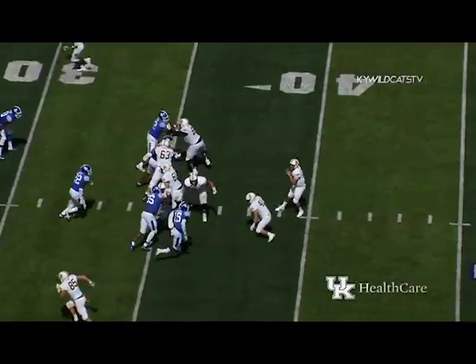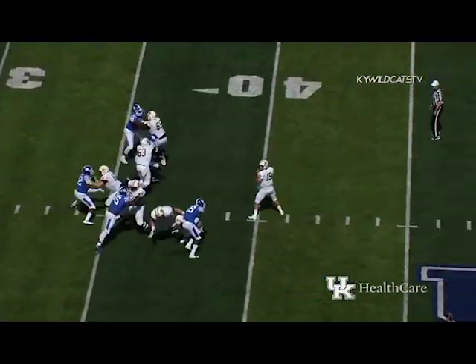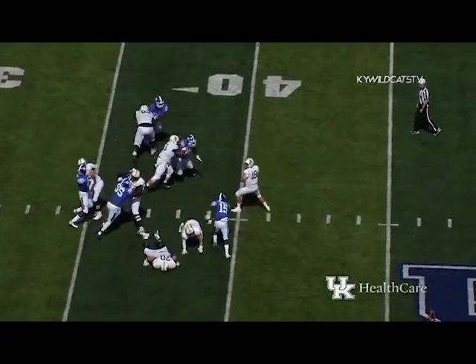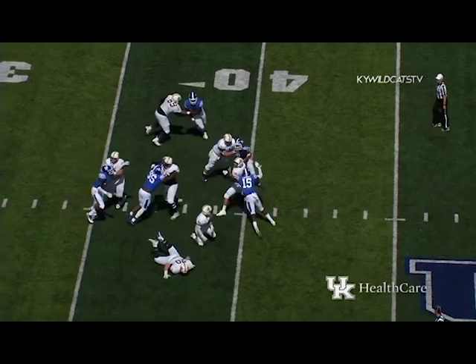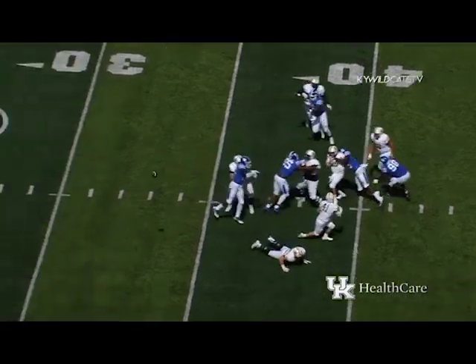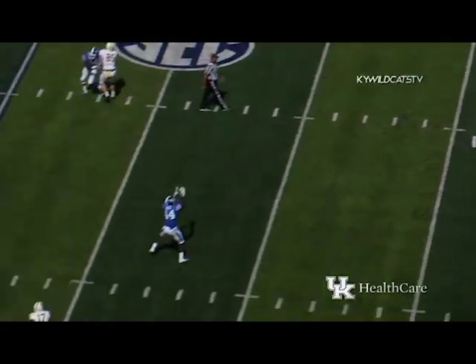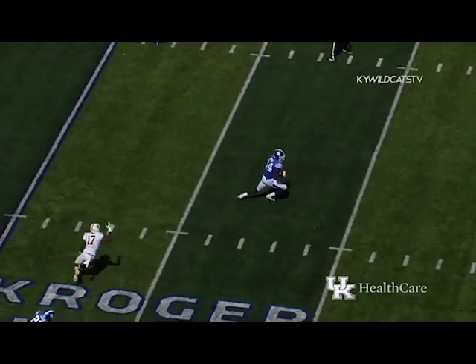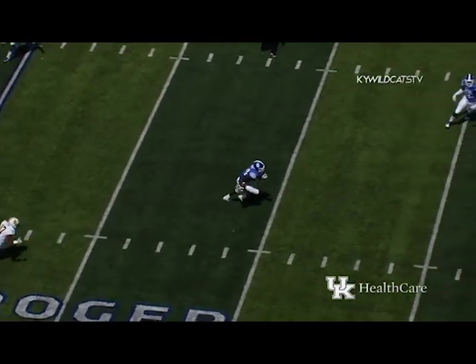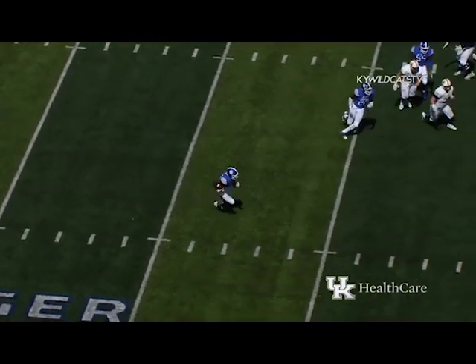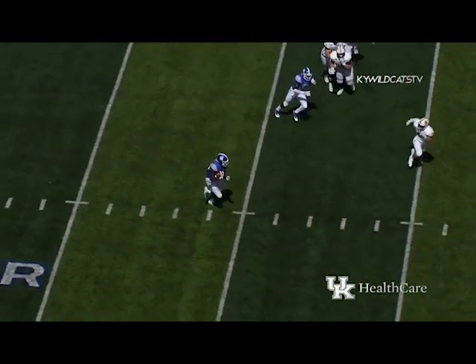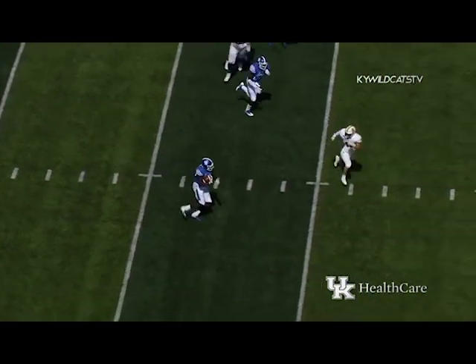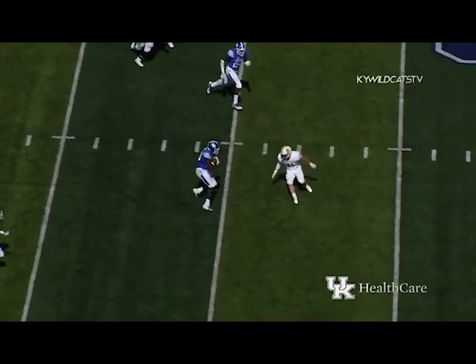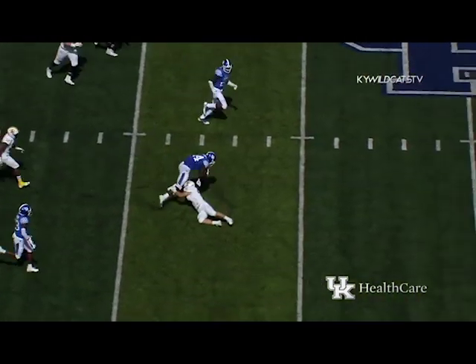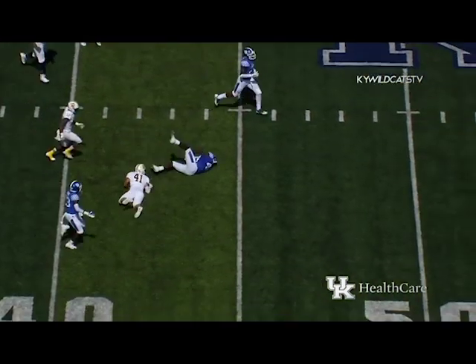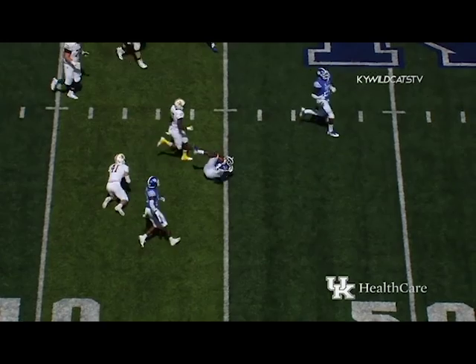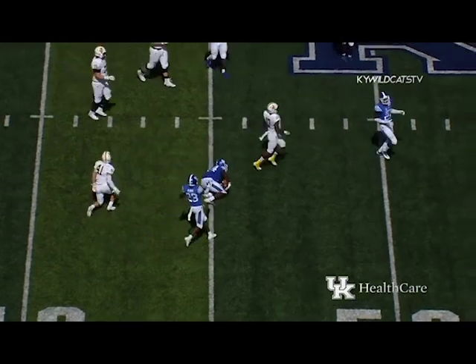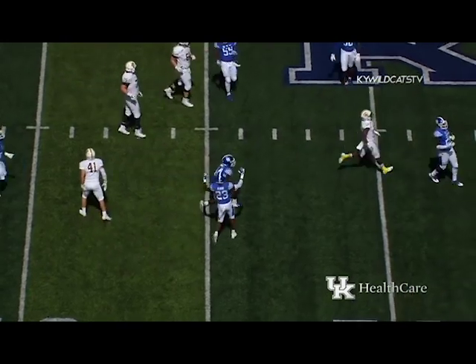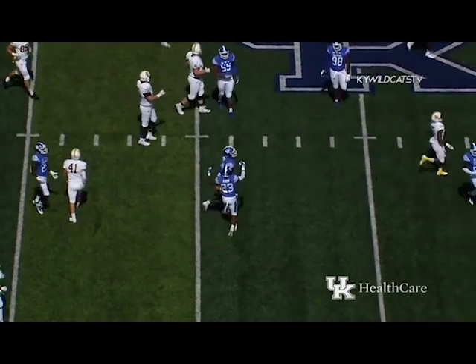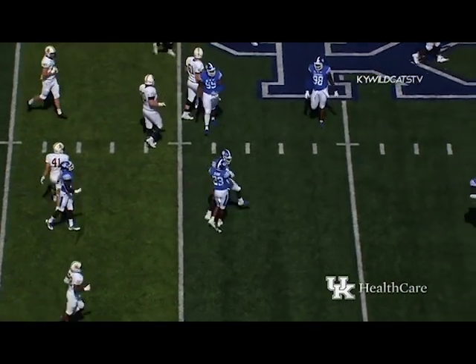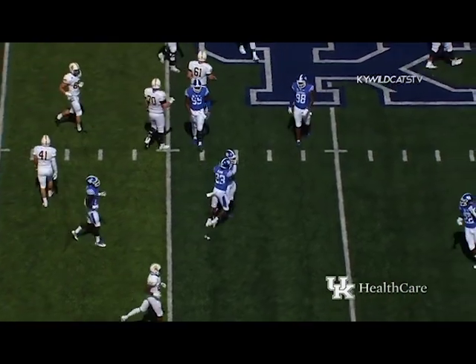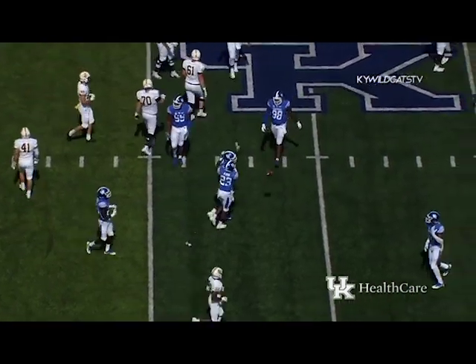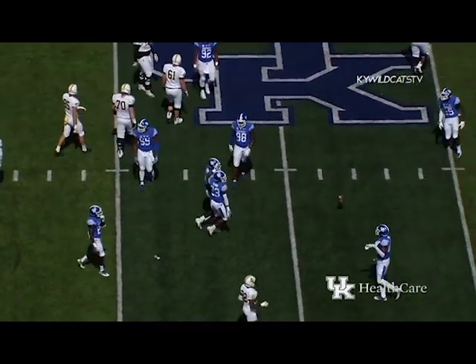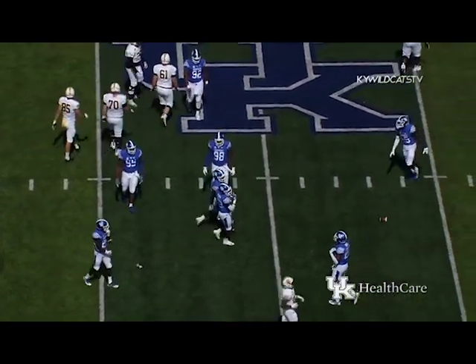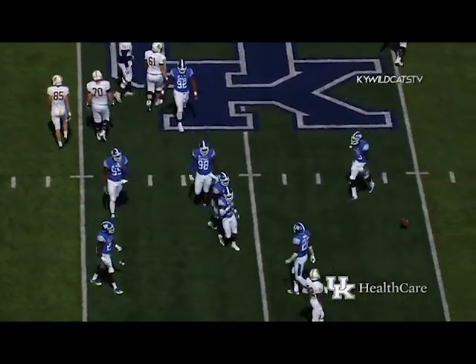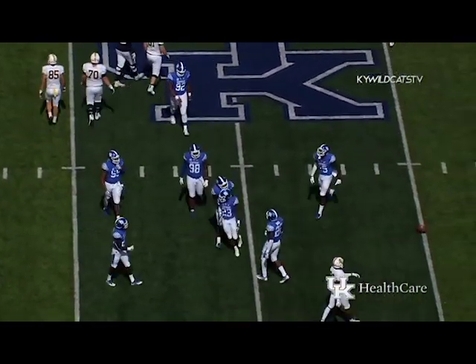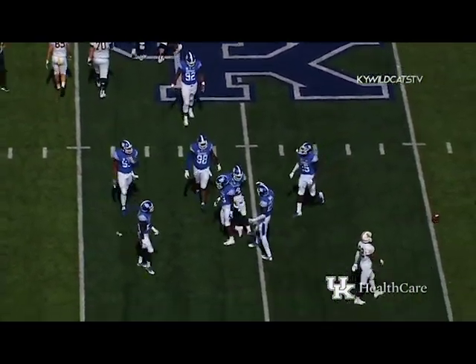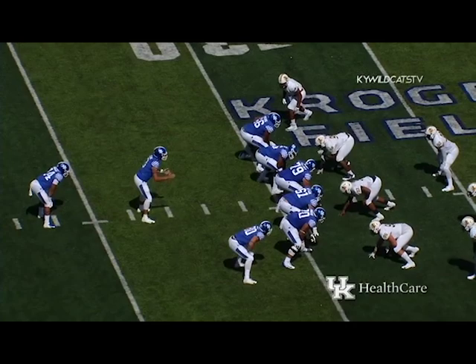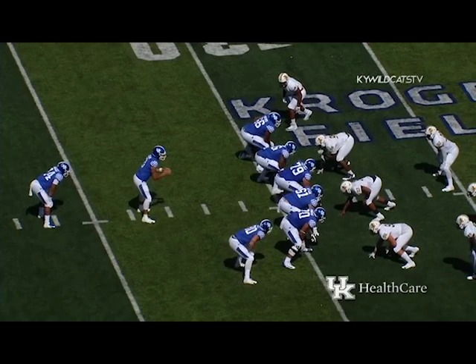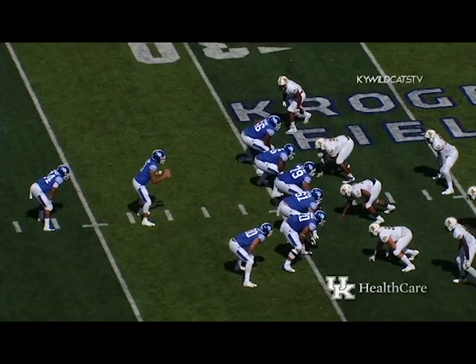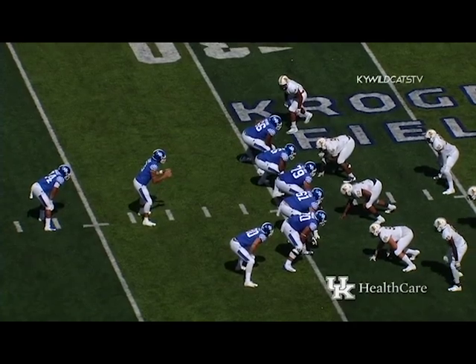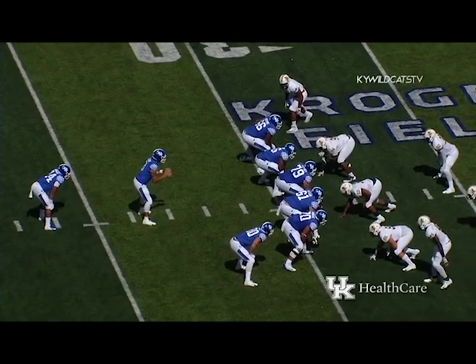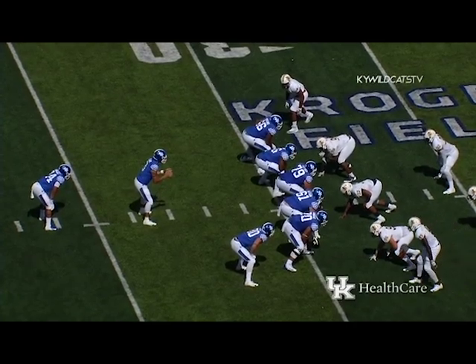Bentley just hit as he throws — intercepted! Davis has got it. He could have slipped that first tackle, he had none of the green grass ahead of him. Danny Clark, a left-hander with a rifle for an arm.